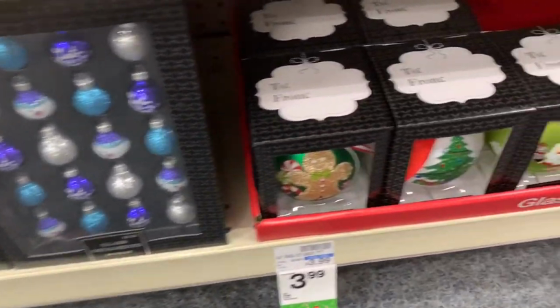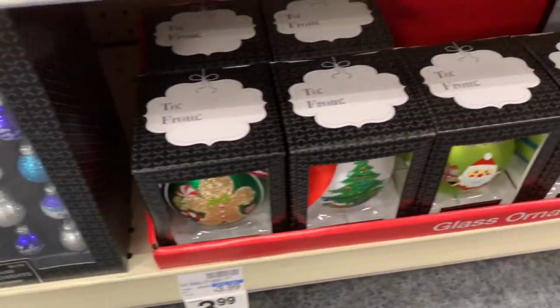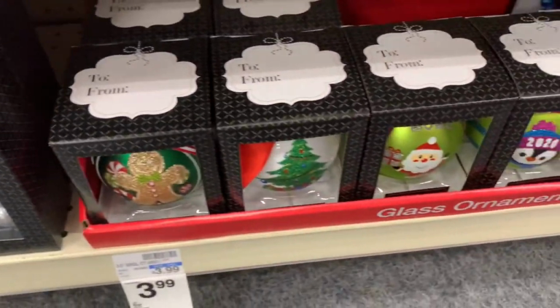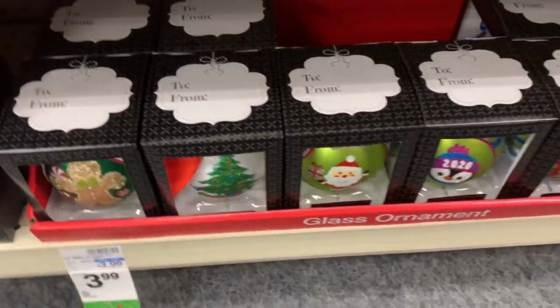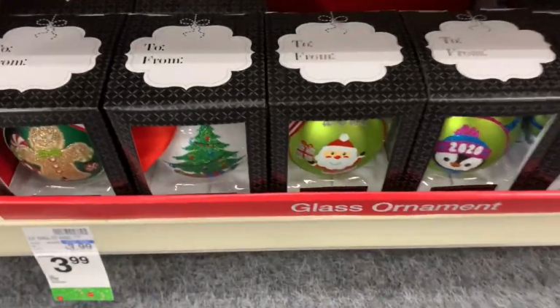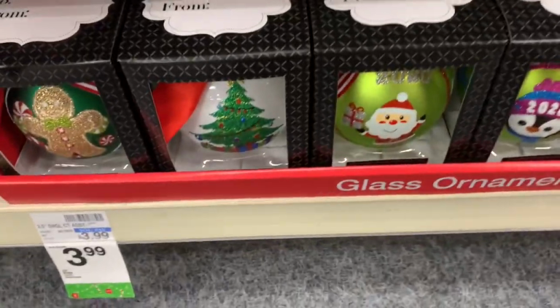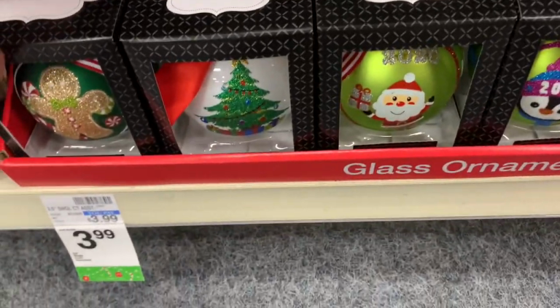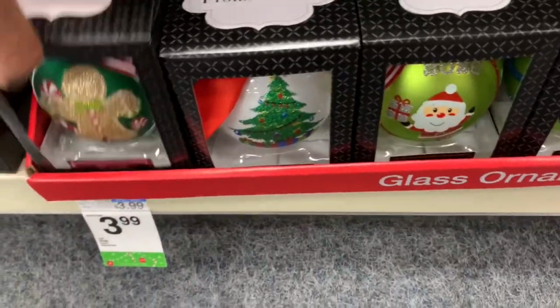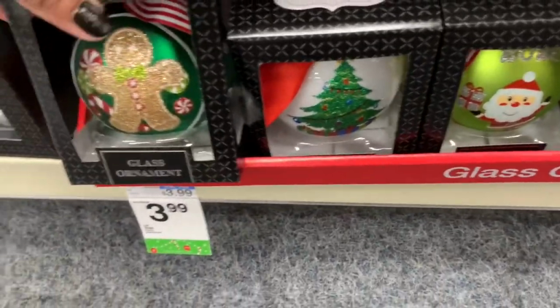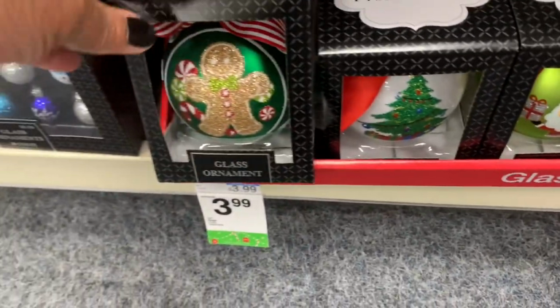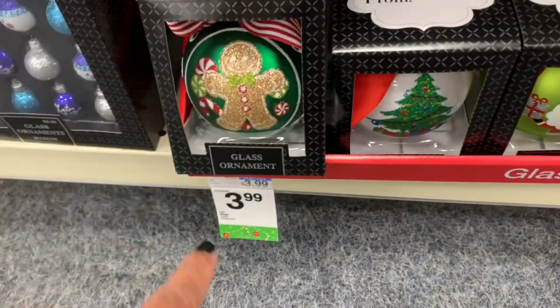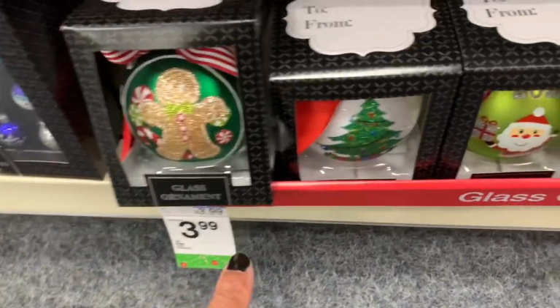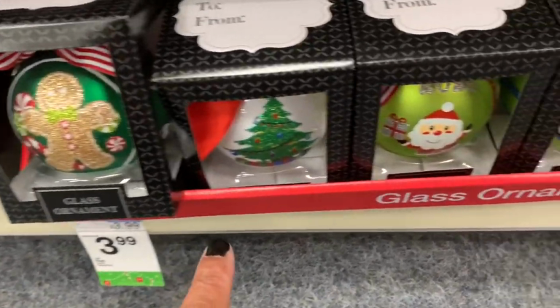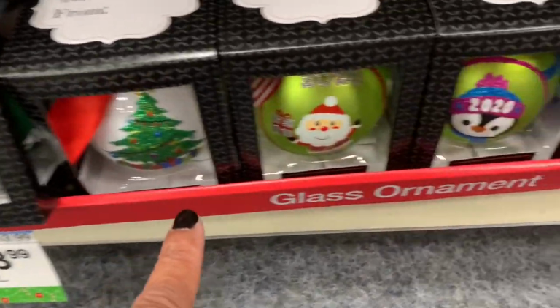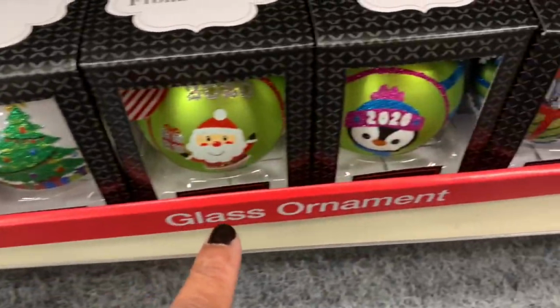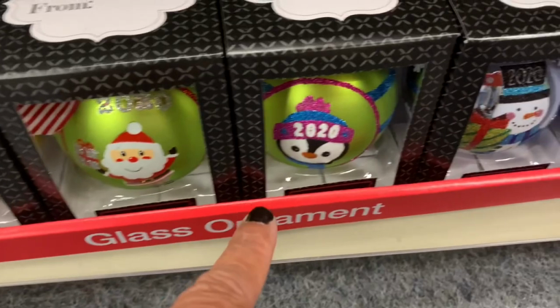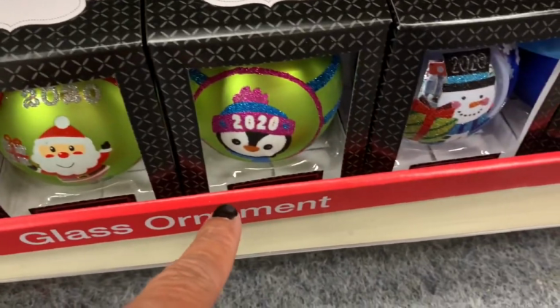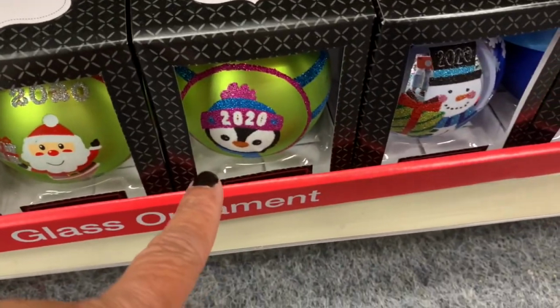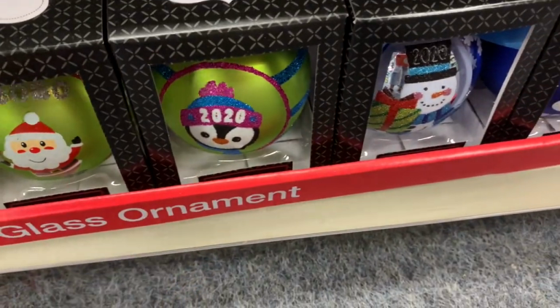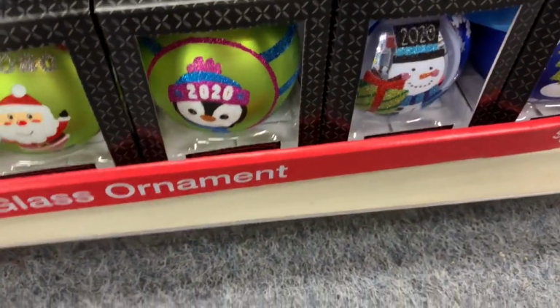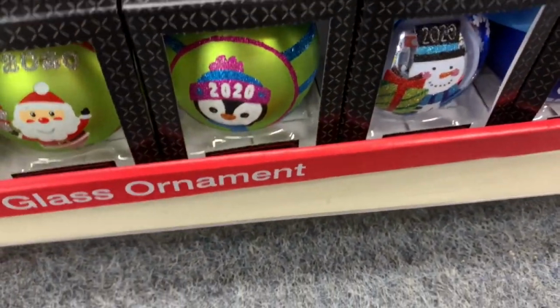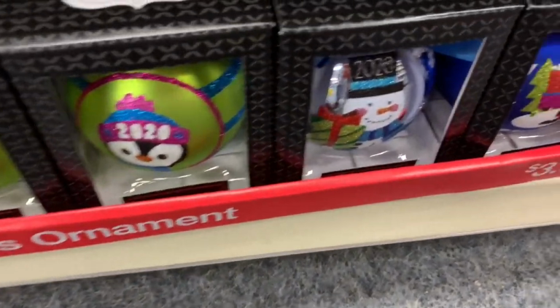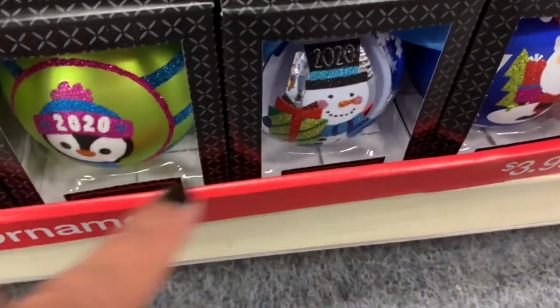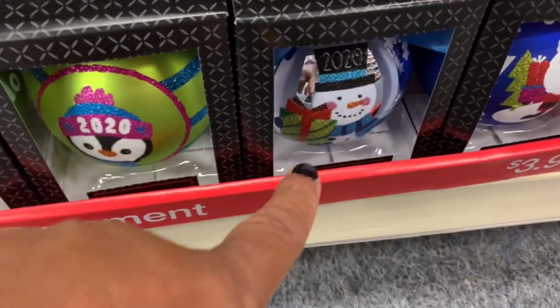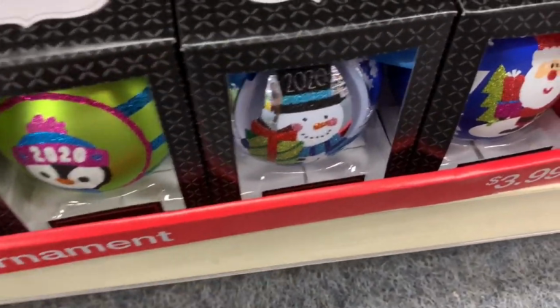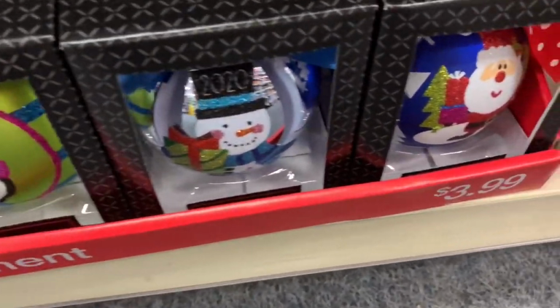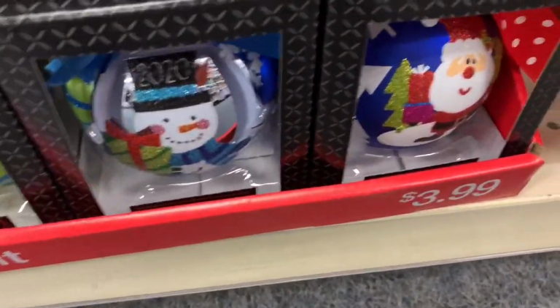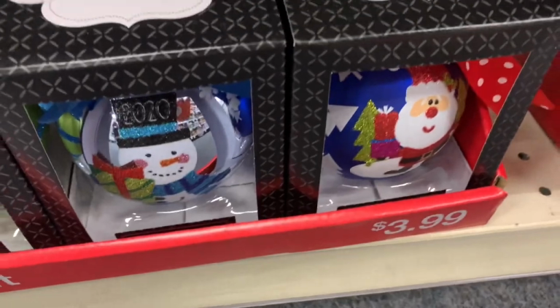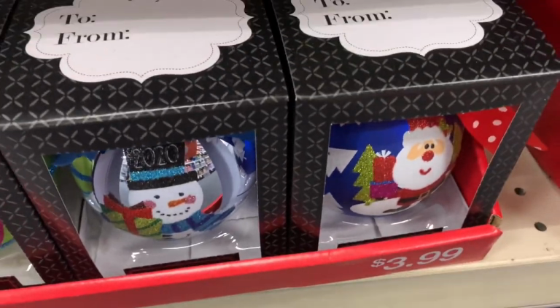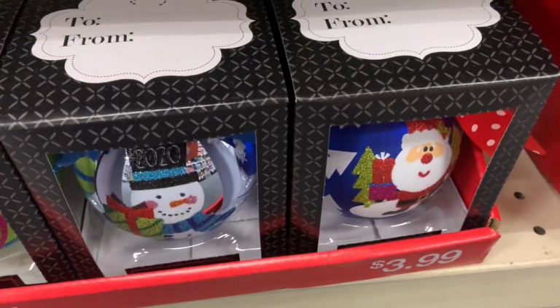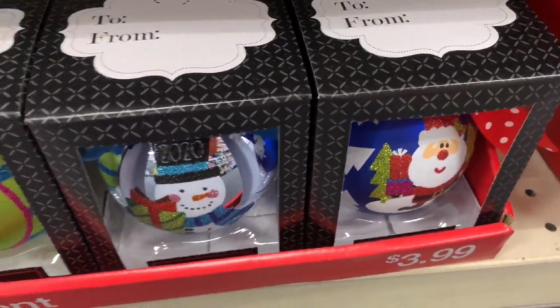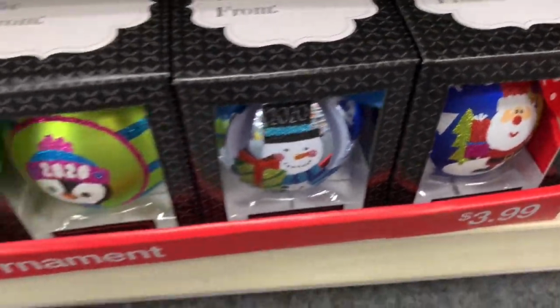They have some of the single classic ornaments down here for $3.99 — those are really pretty, look at those! They have one that says 2020 with the penguin, they have the snowman and the Santa there. These are $3.99.